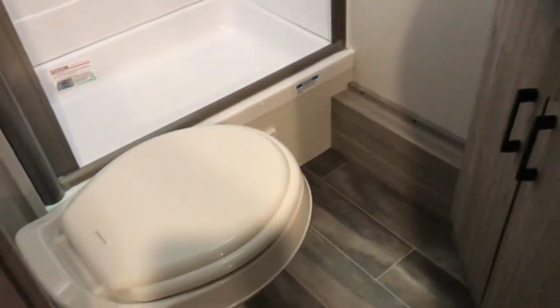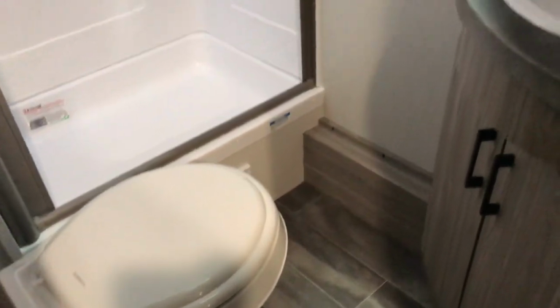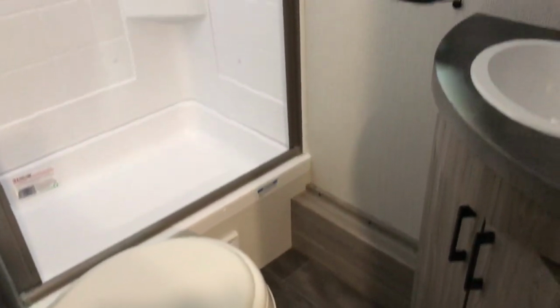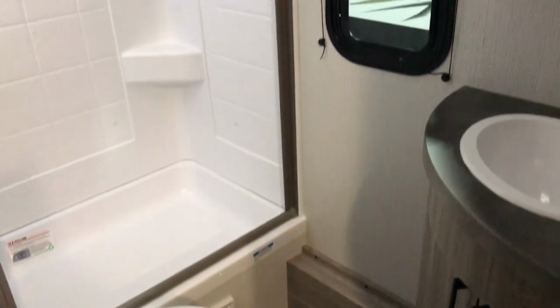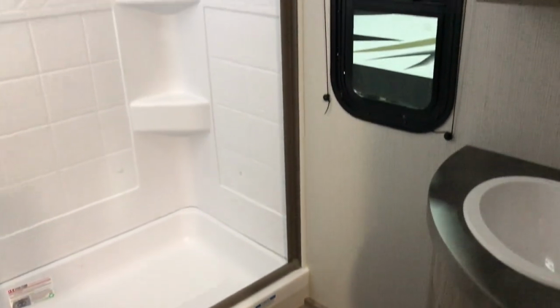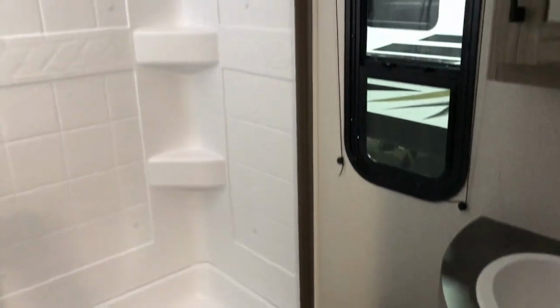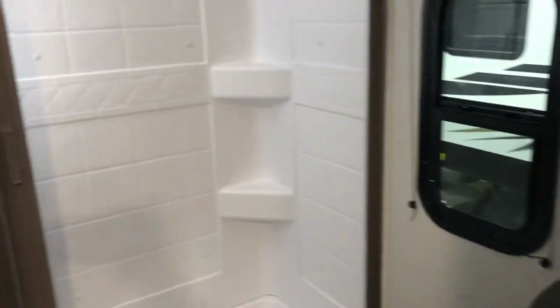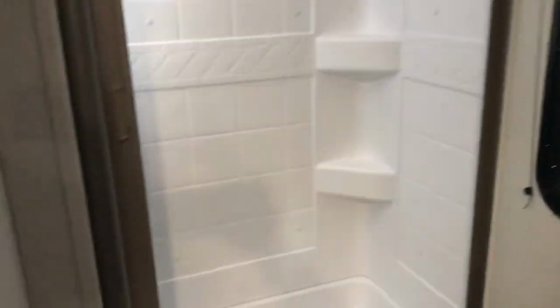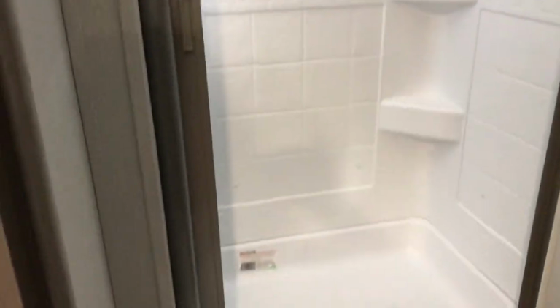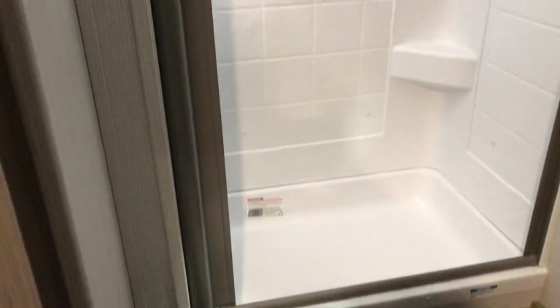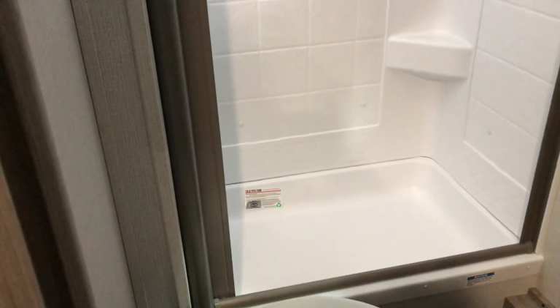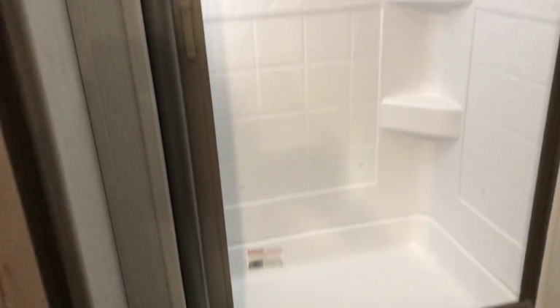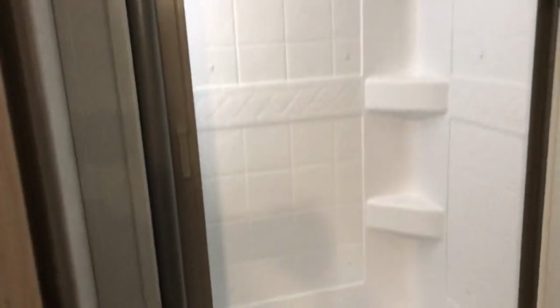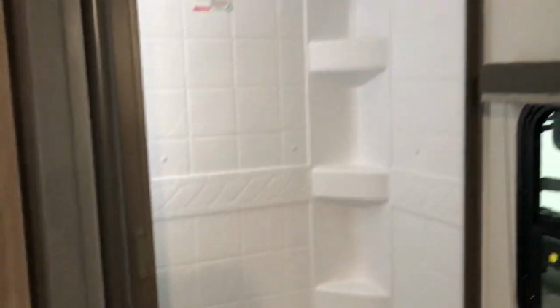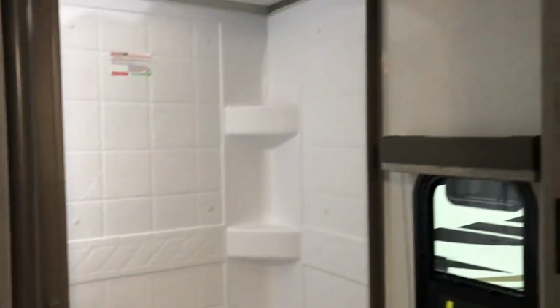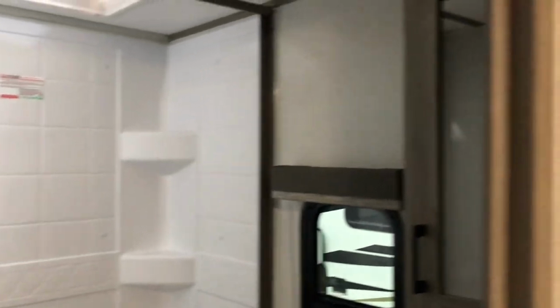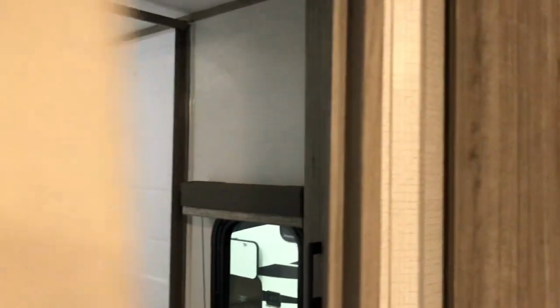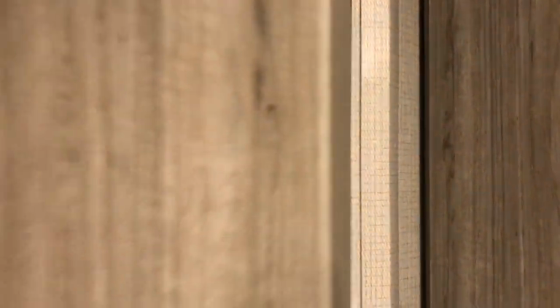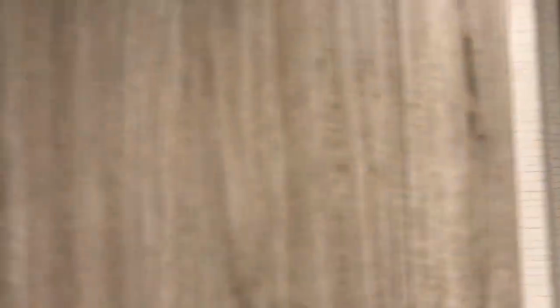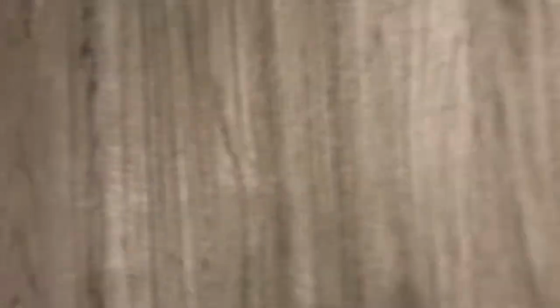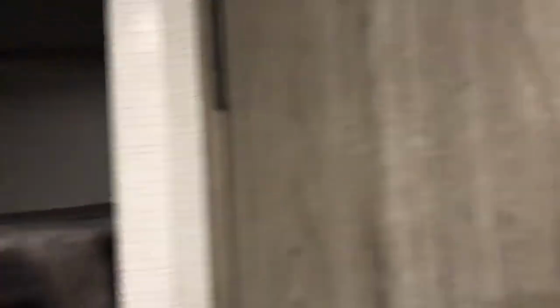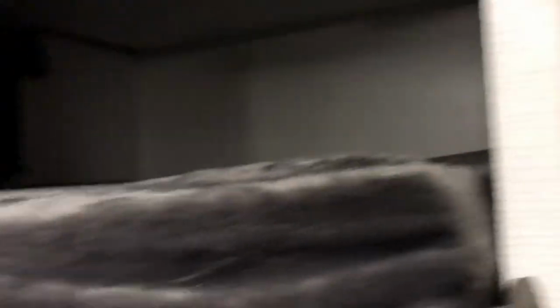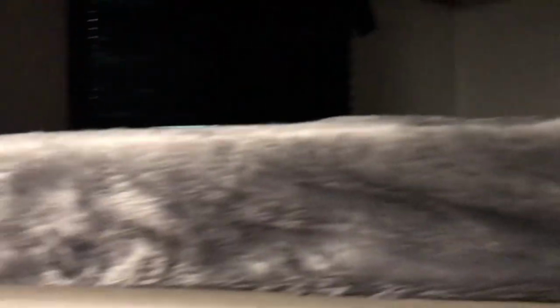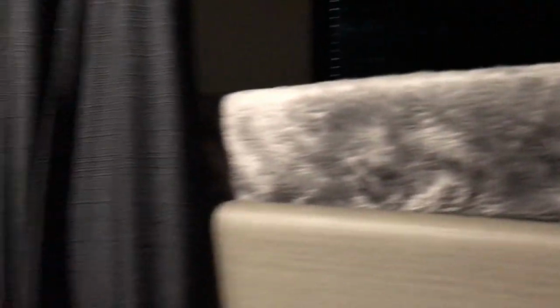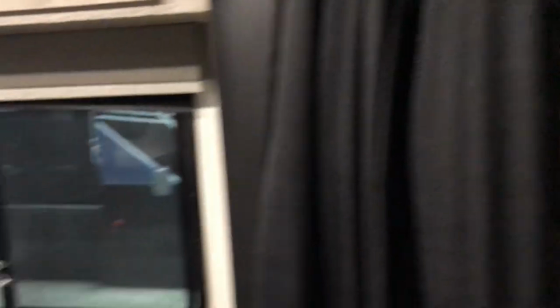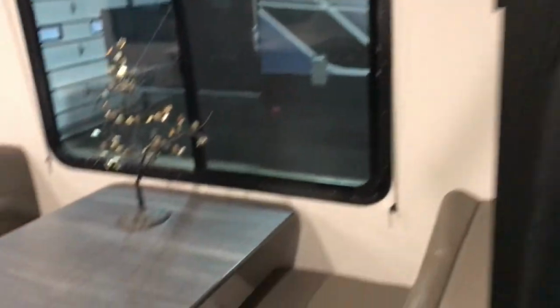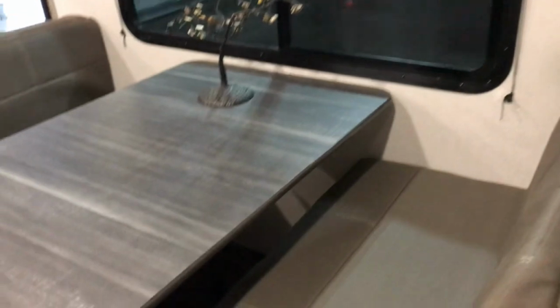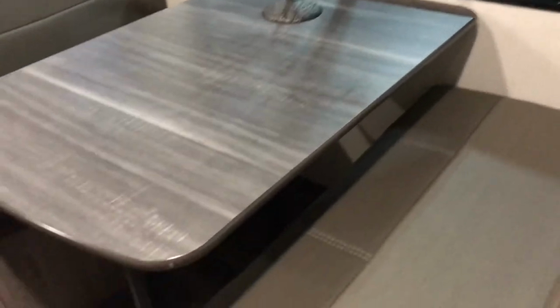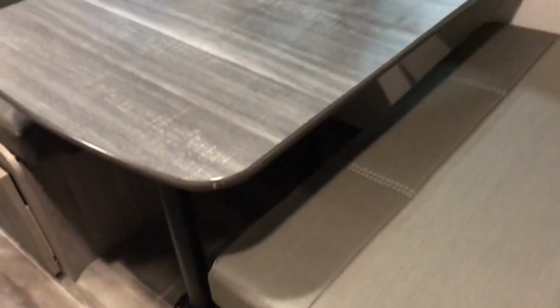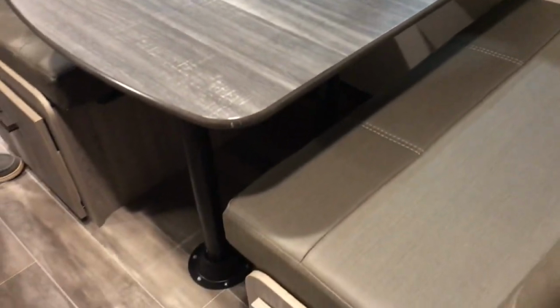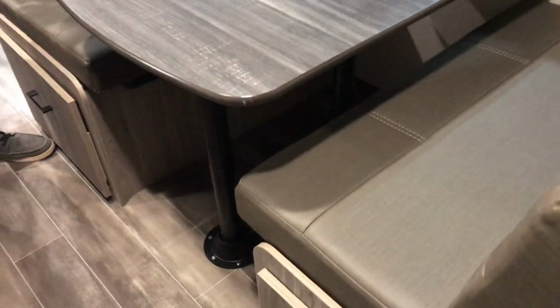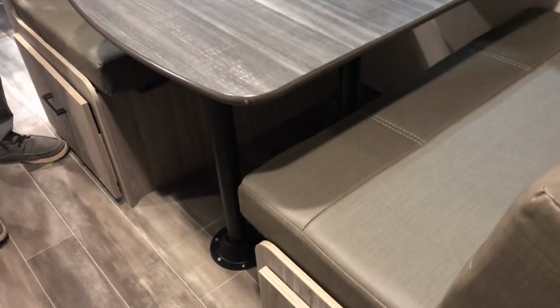For the bathroom, you've got a tub-based shower, so you can actually fill it up with a little bit of water if you need to do a smaller bath. There's also a skylight there for the taller ones who need that extra space.